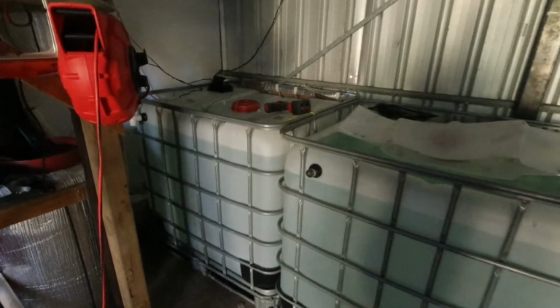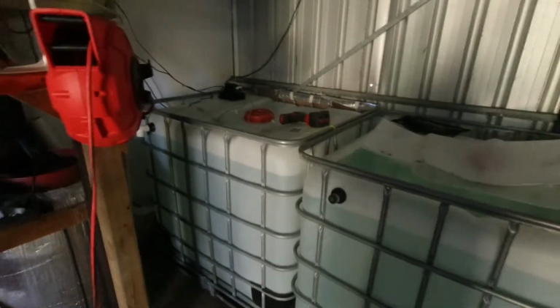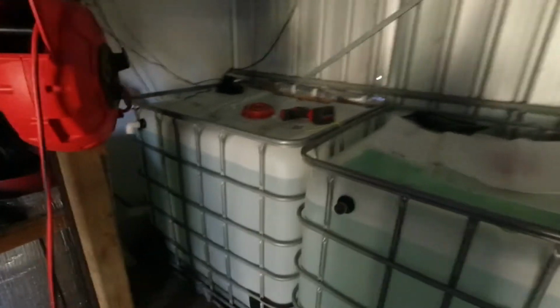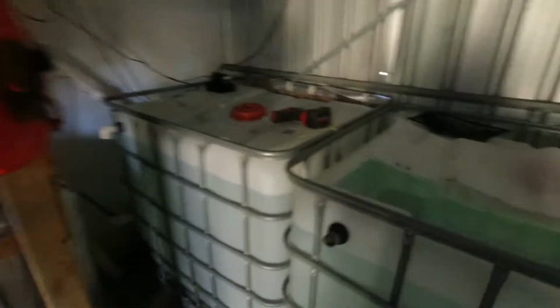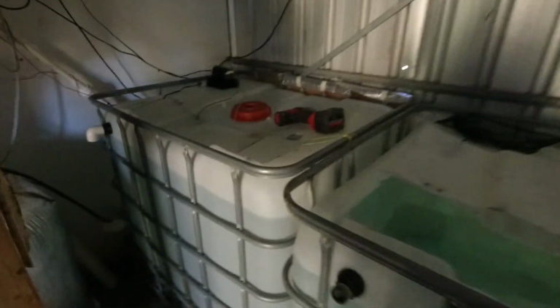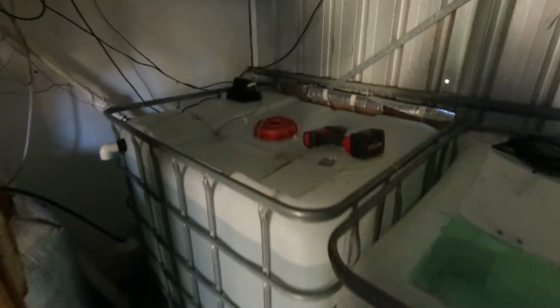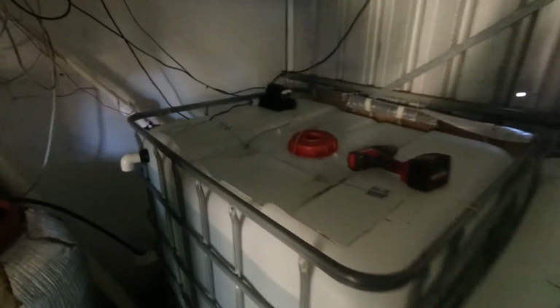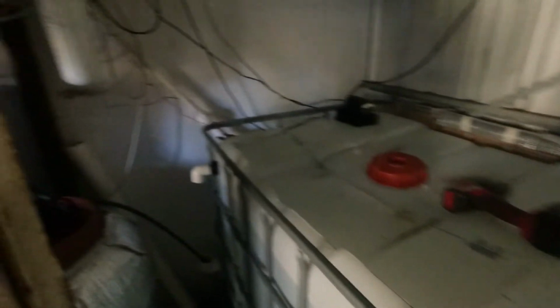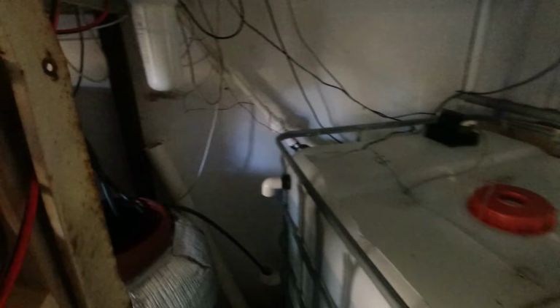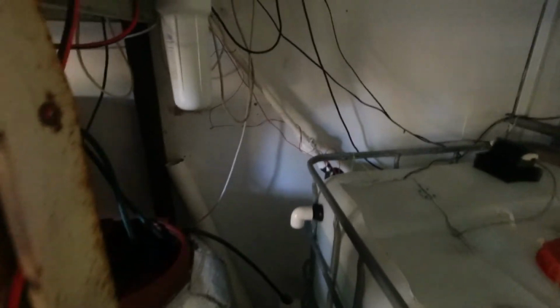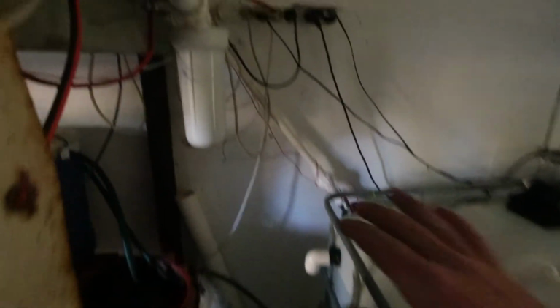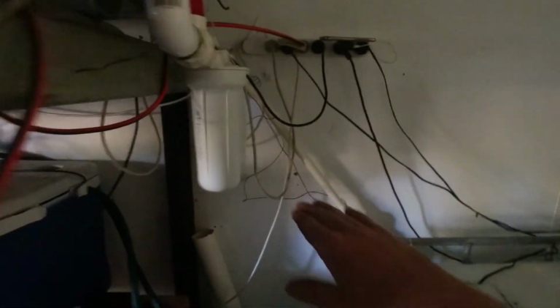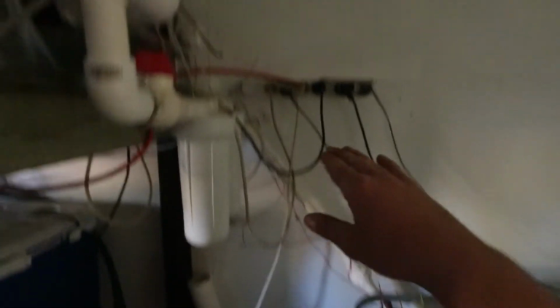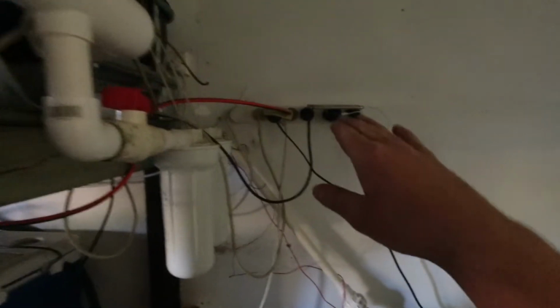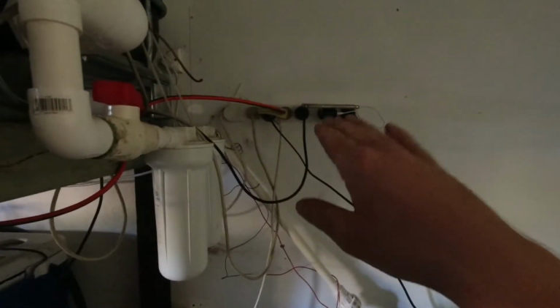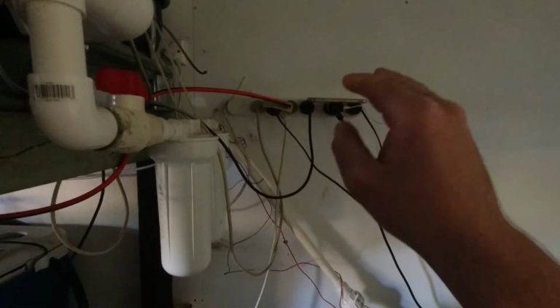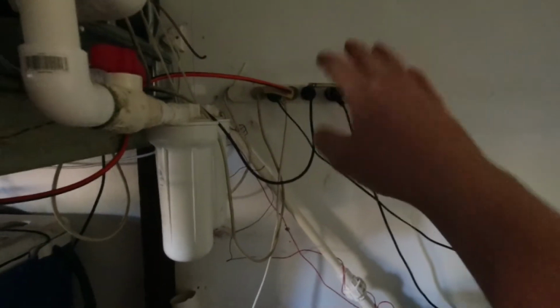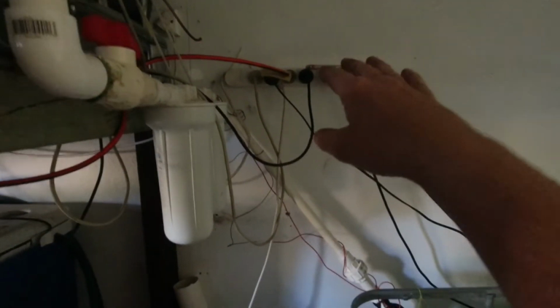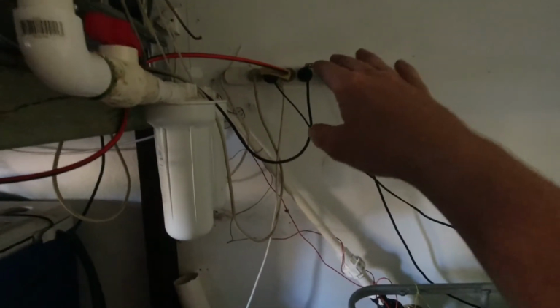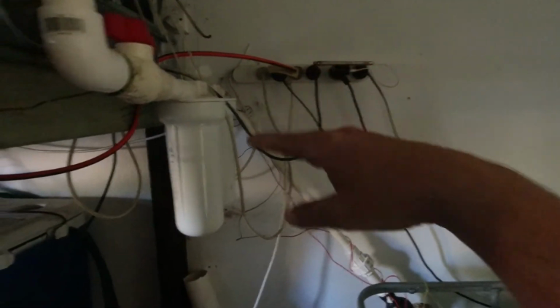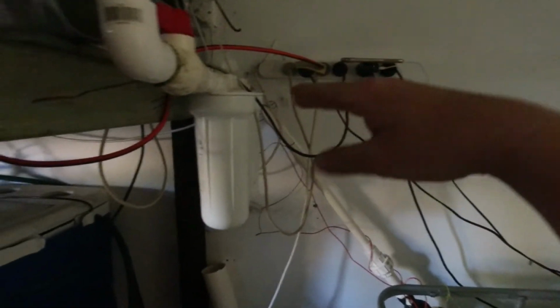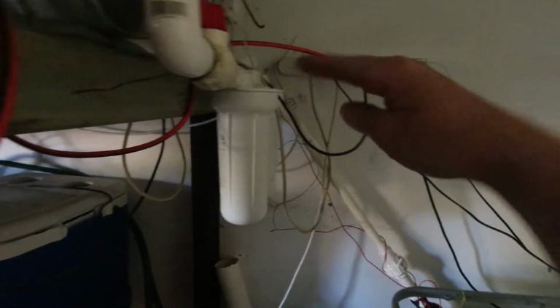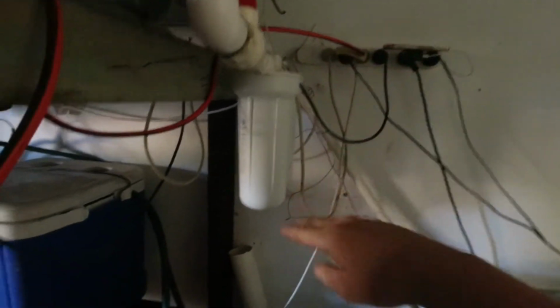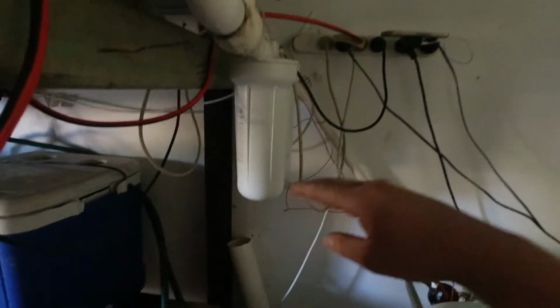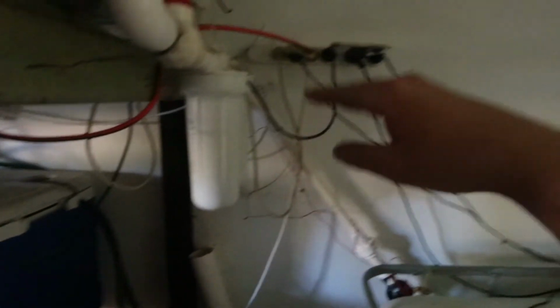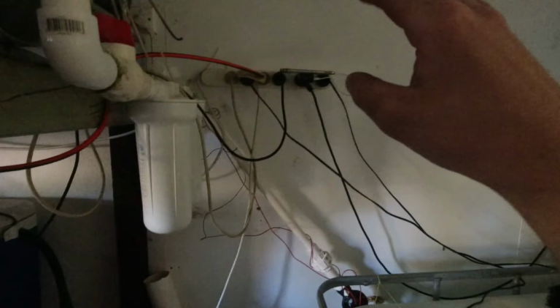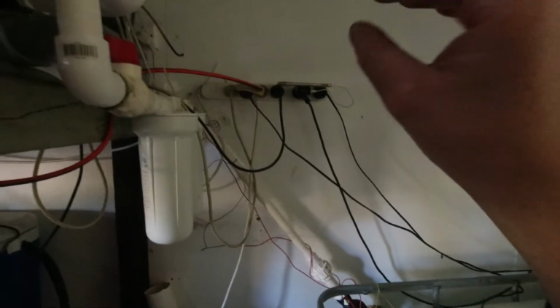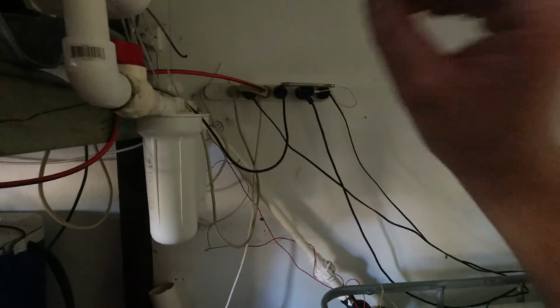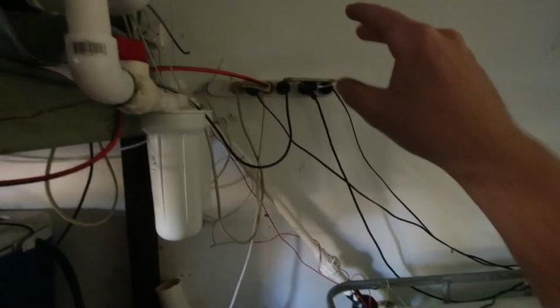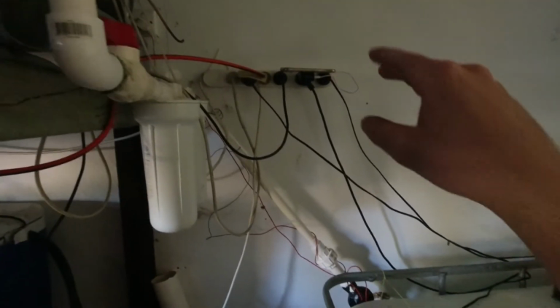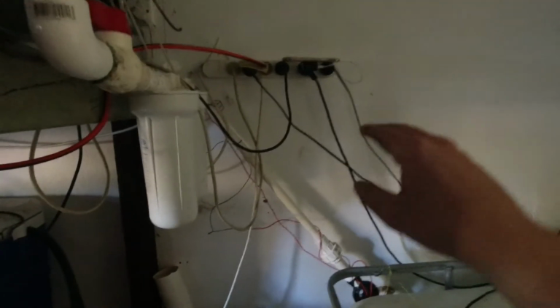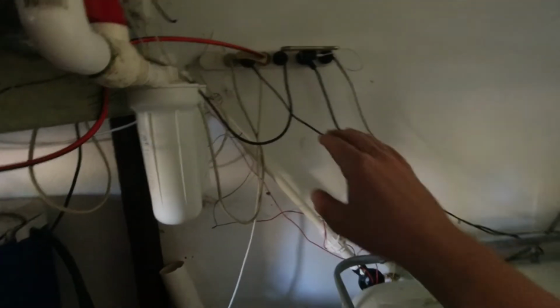I wasn't filming, sorry guys, but I moved the power board up out of the way of the water. Water falls down — you always want your power higher than your water.